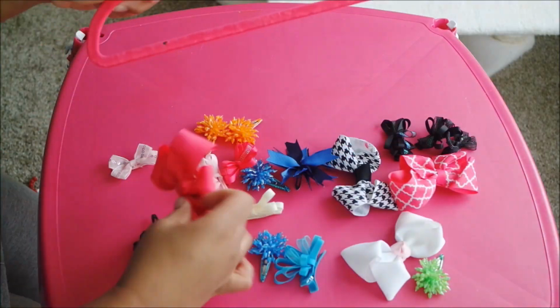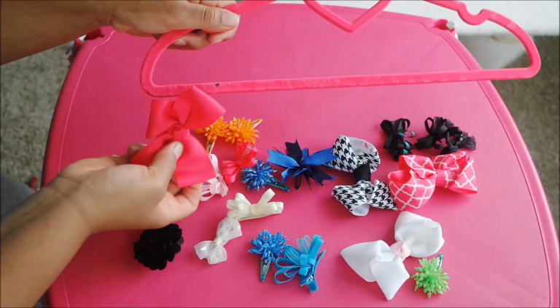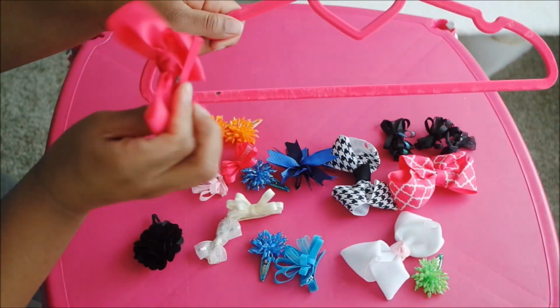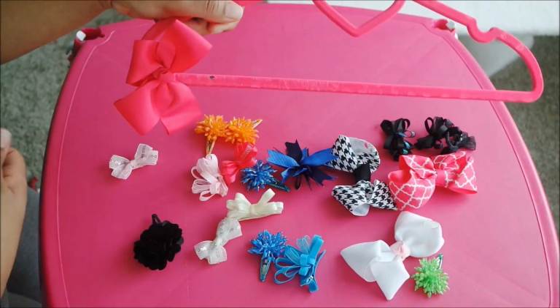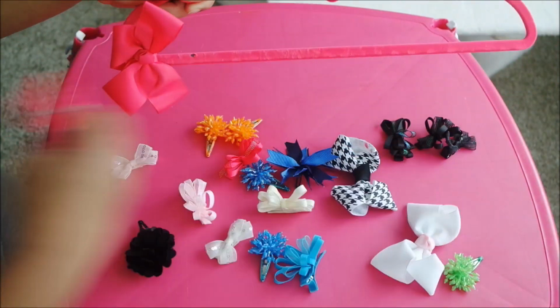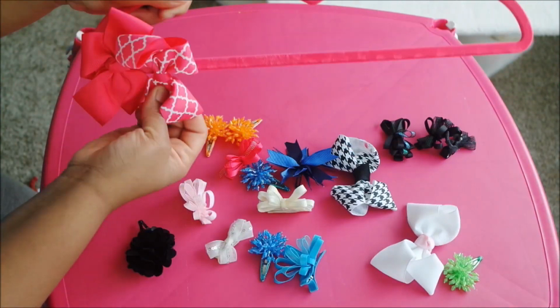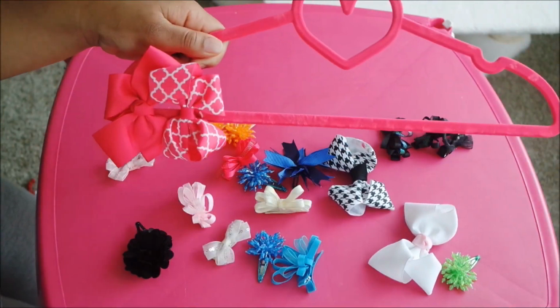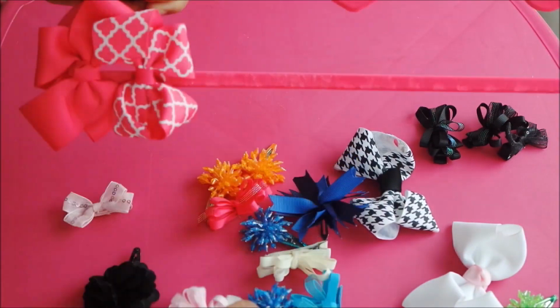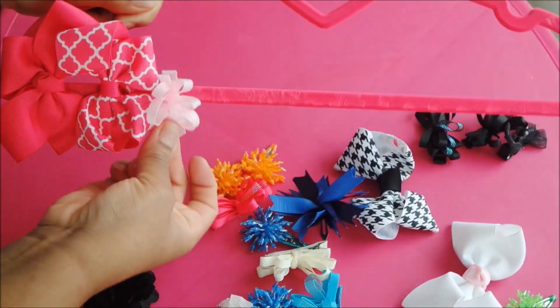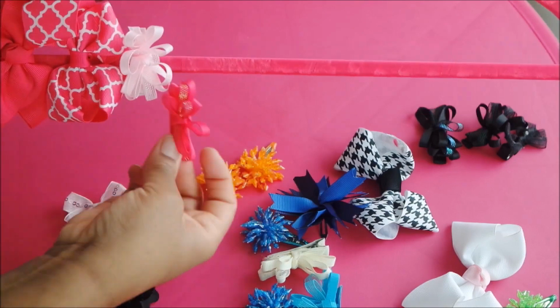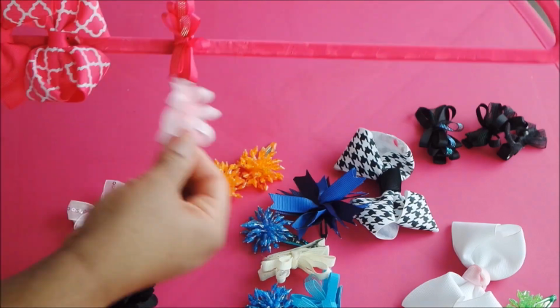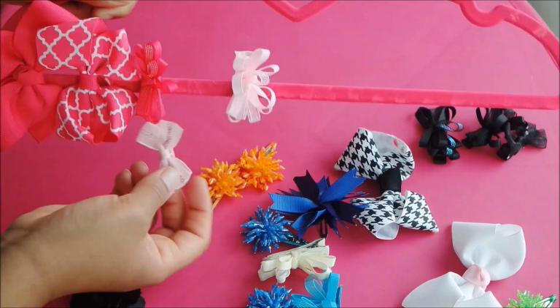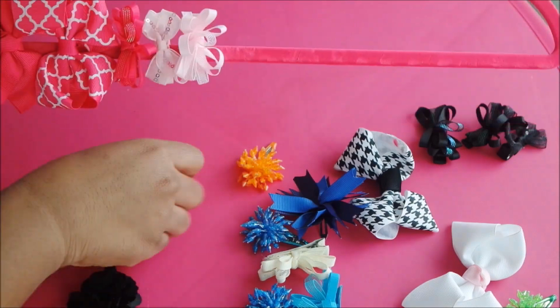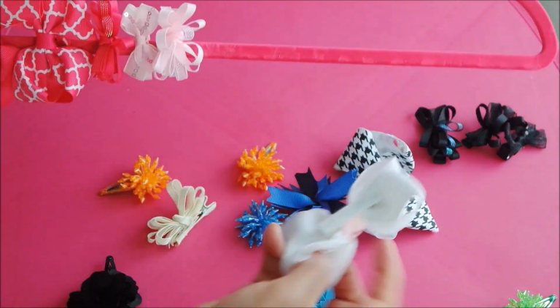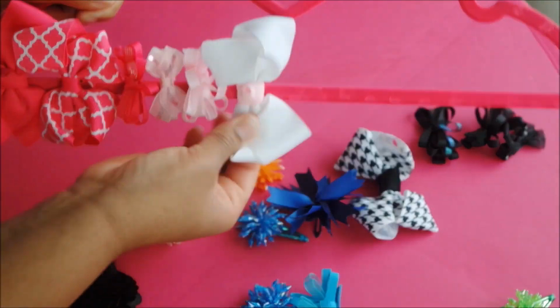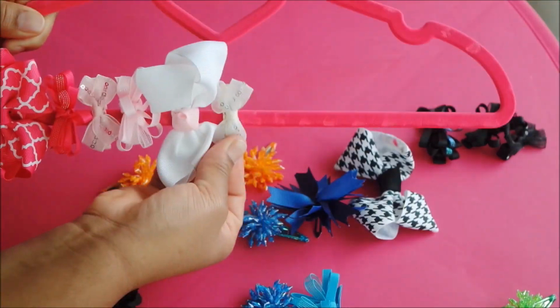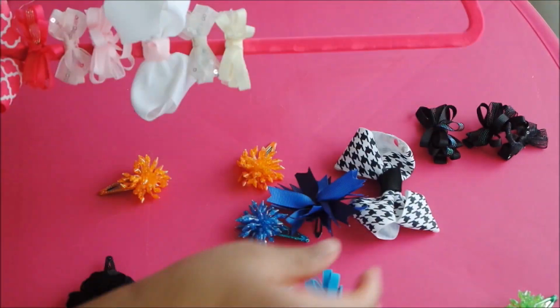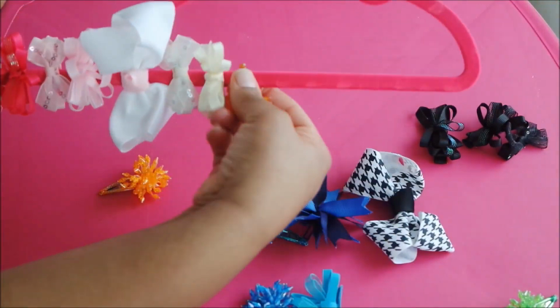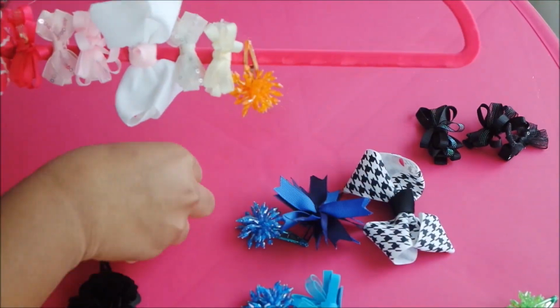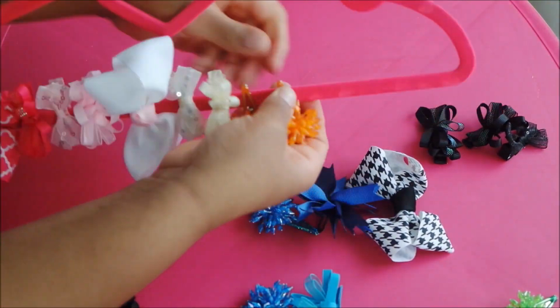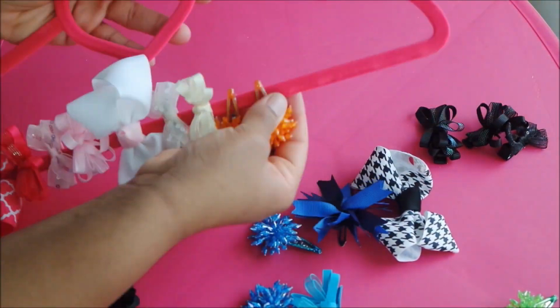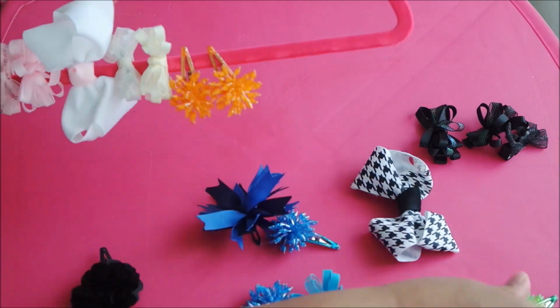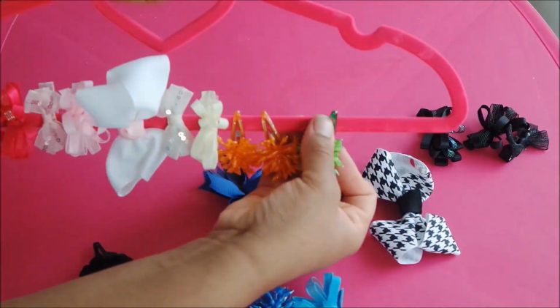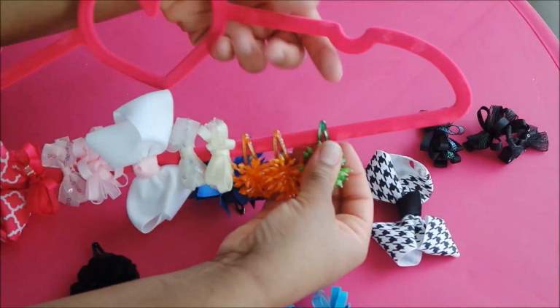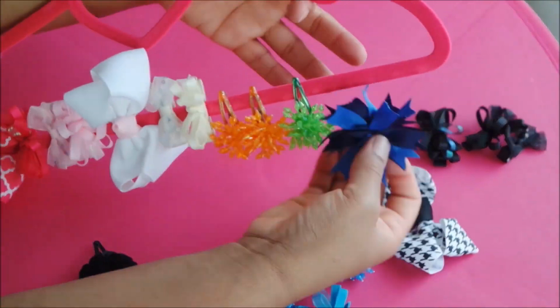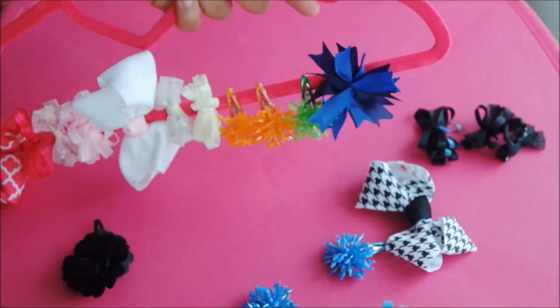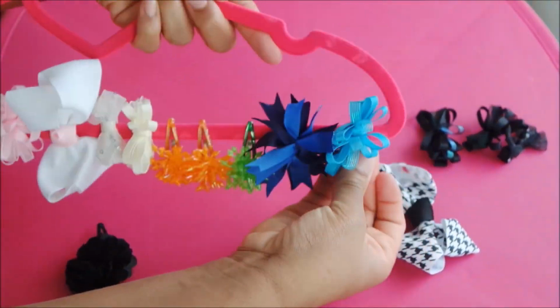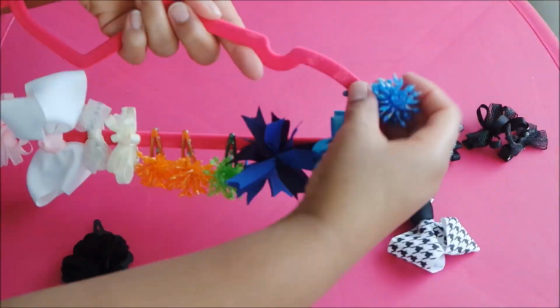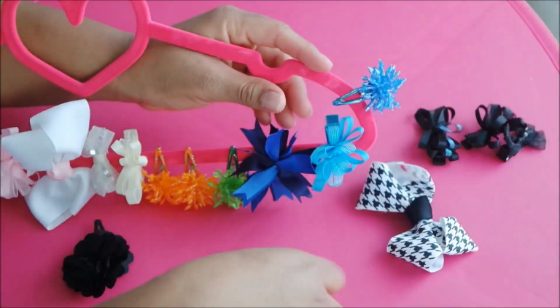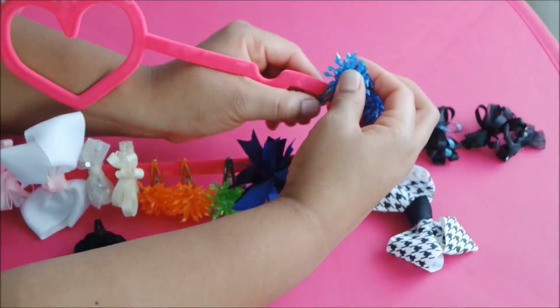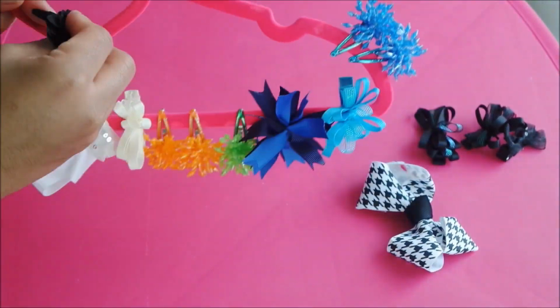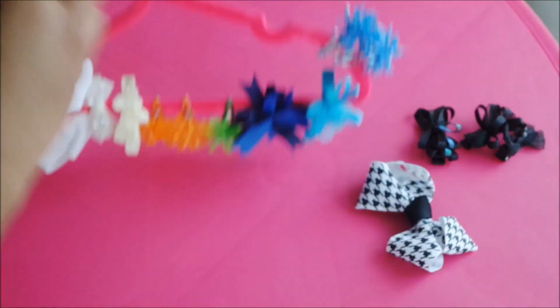I also organized Ava's bows the same way. I just grabbed another hanger and clipped all of her bows all around by color. She doesn't have as many bows, as you can see, but I thought this would still be a cute way to organize them.